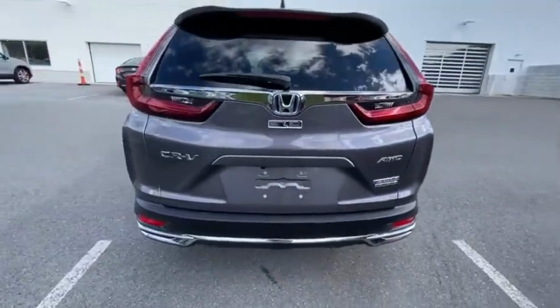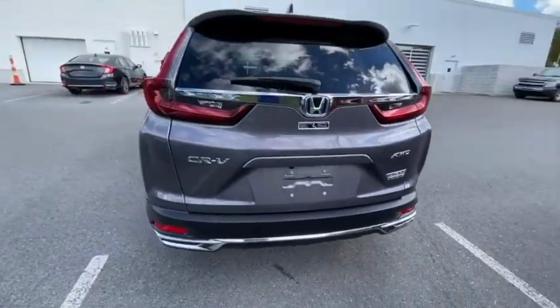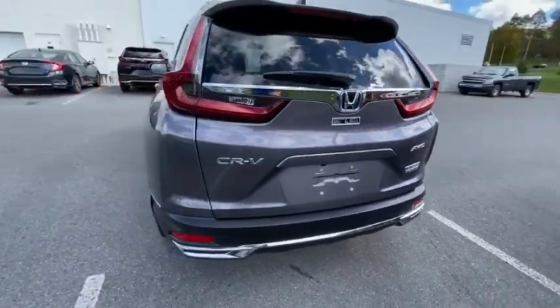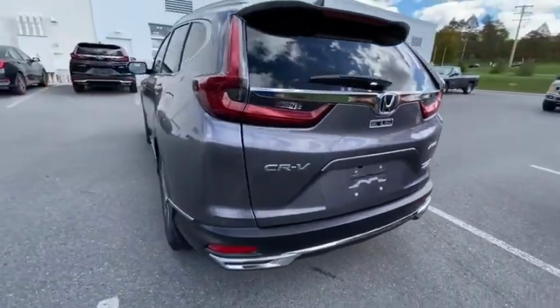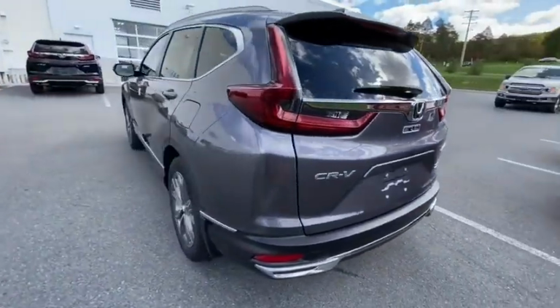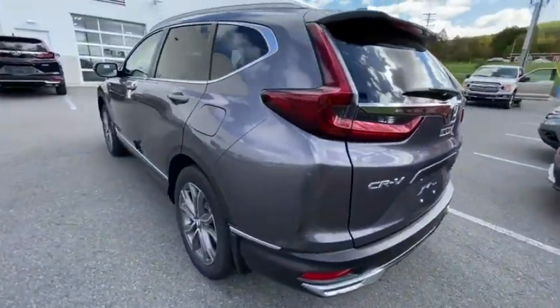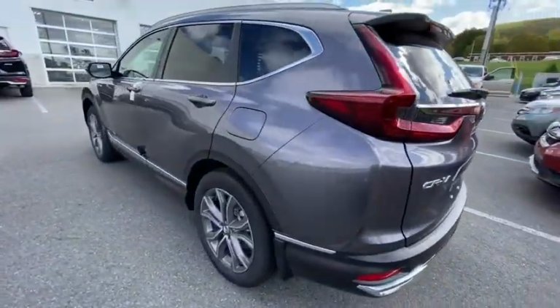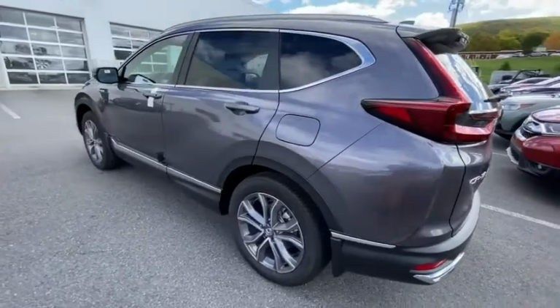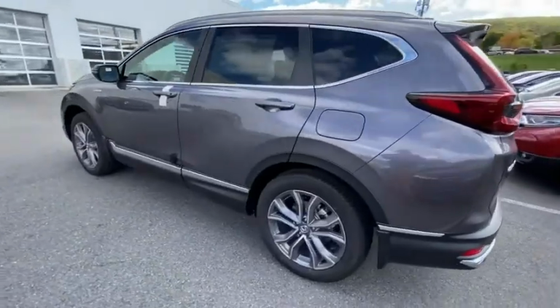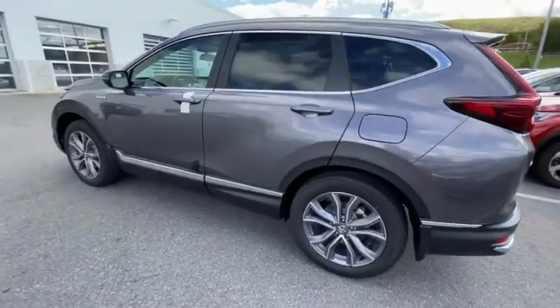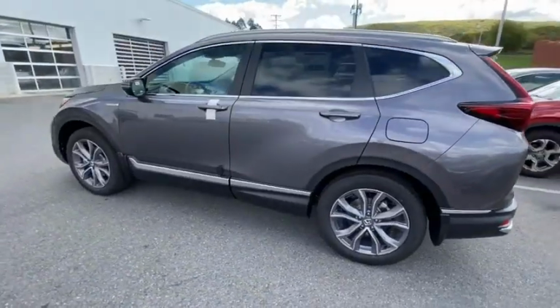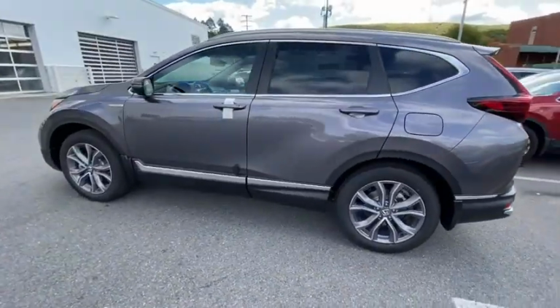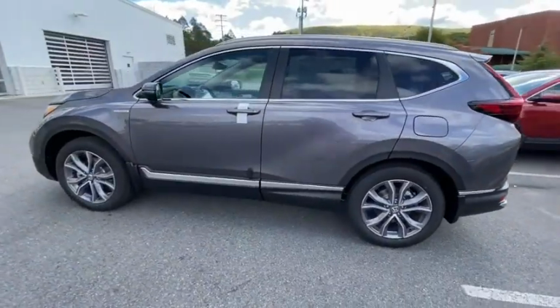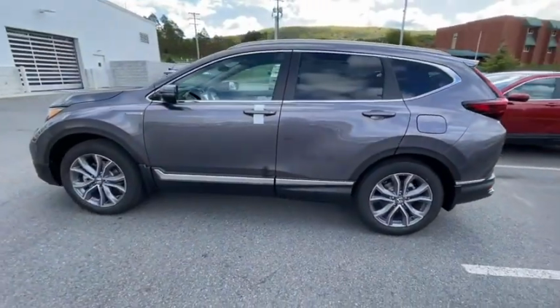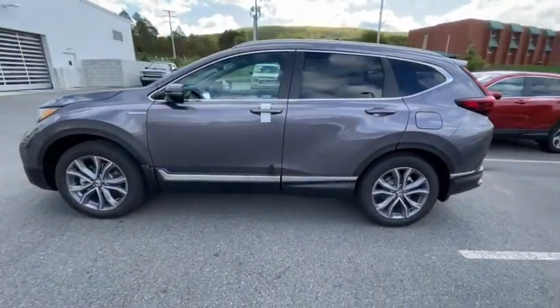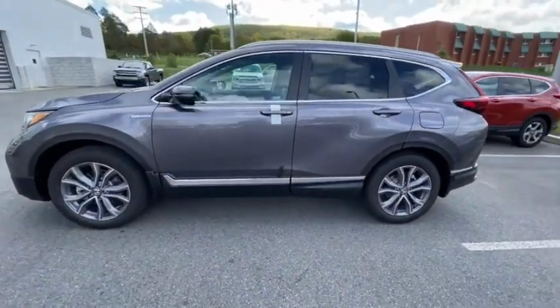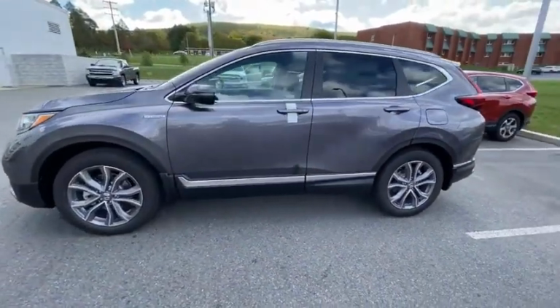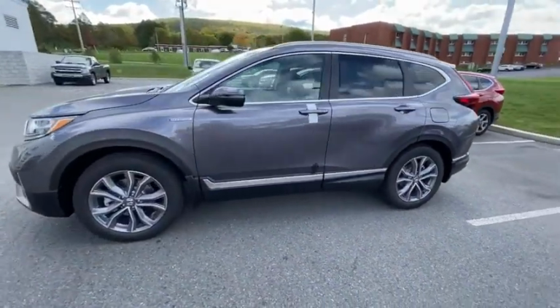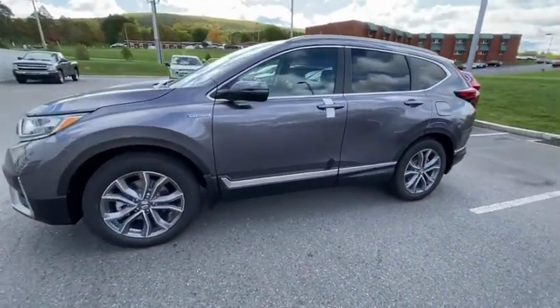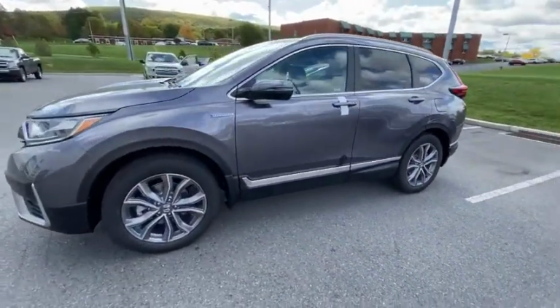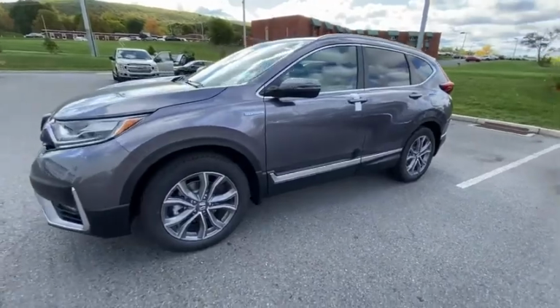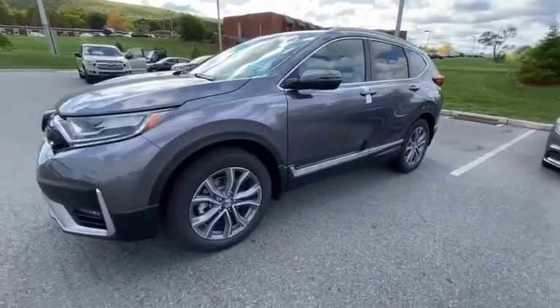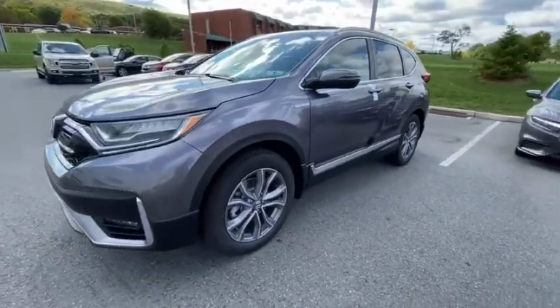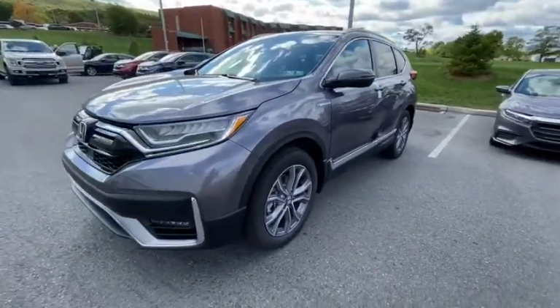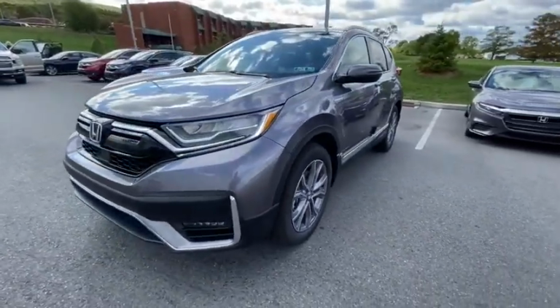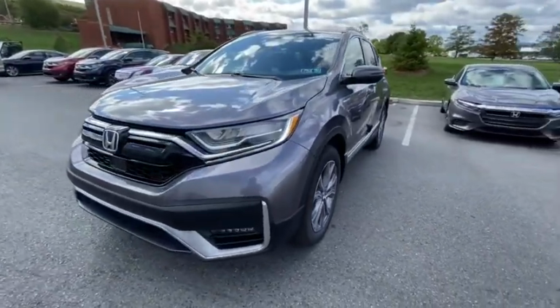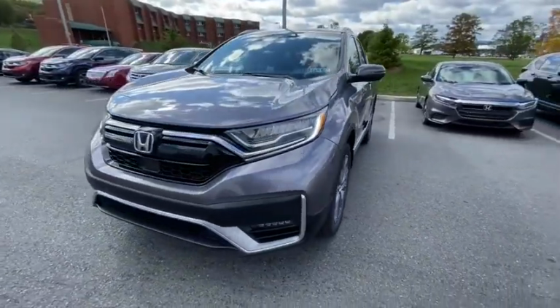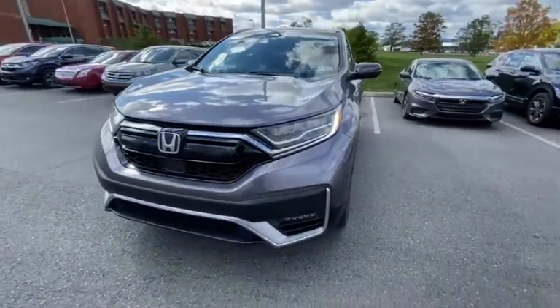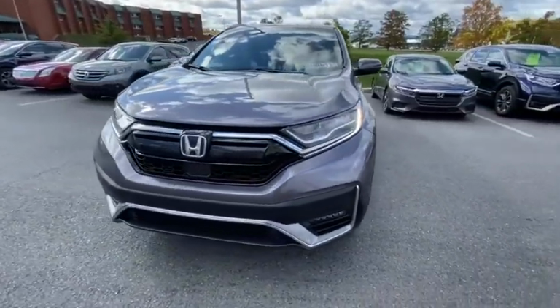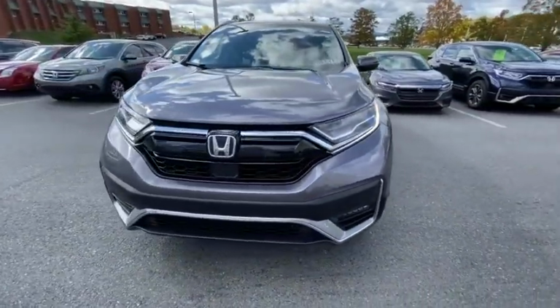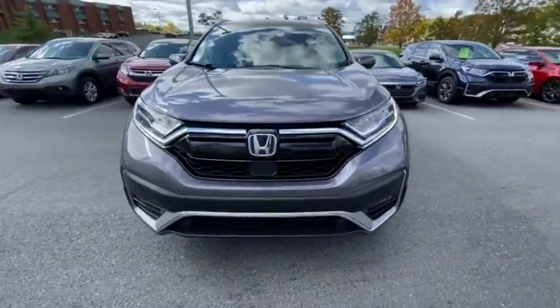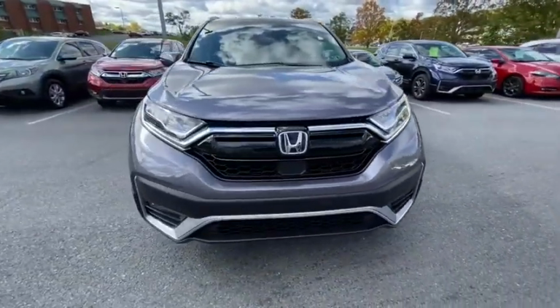Here are some of this vehicle's great options: traction control, power liftgate, power passenger seat, dual airbags, power steering, four-wheel disc brakes, compass, electronic stability control, and fog lights.